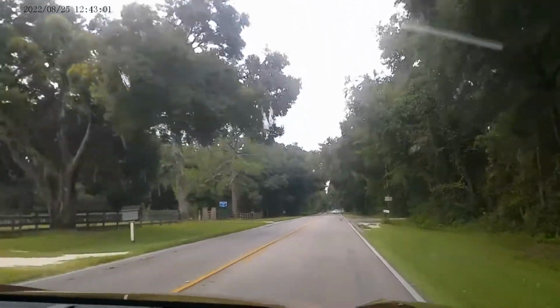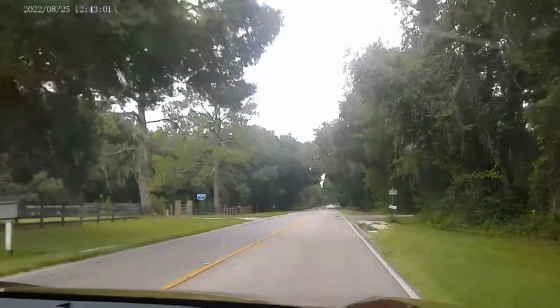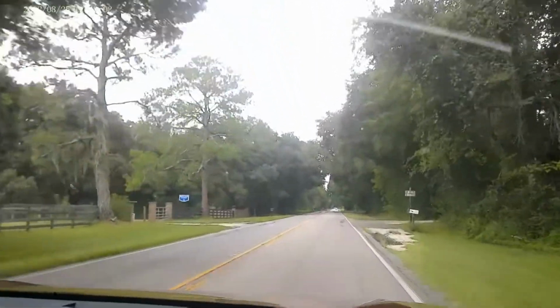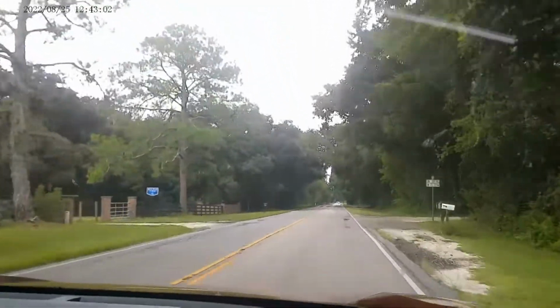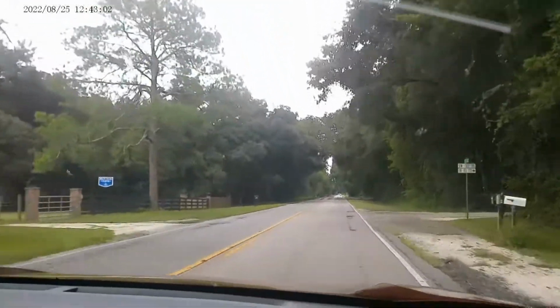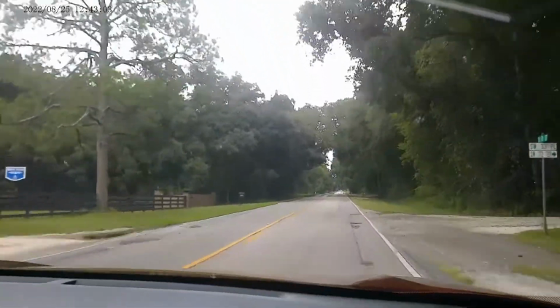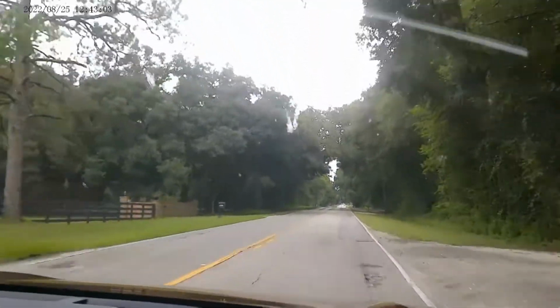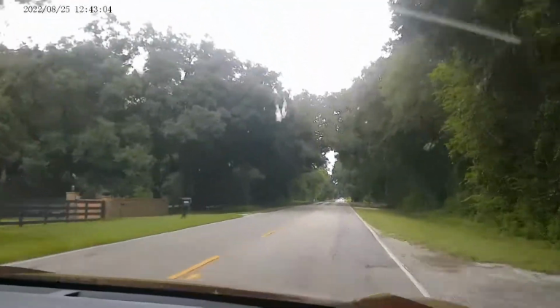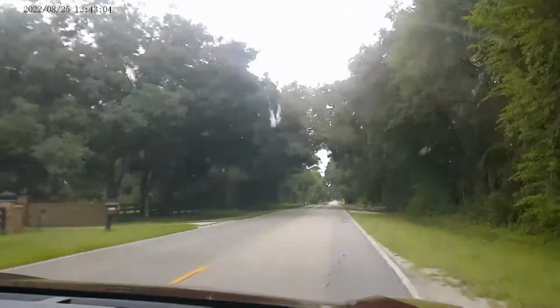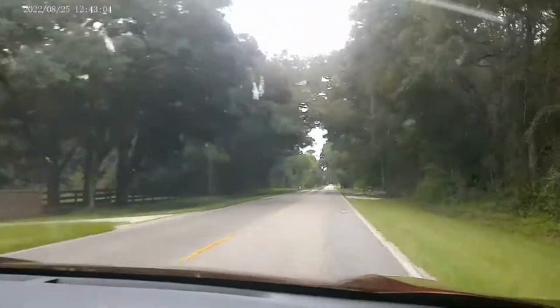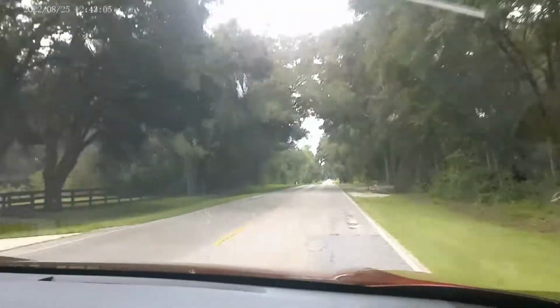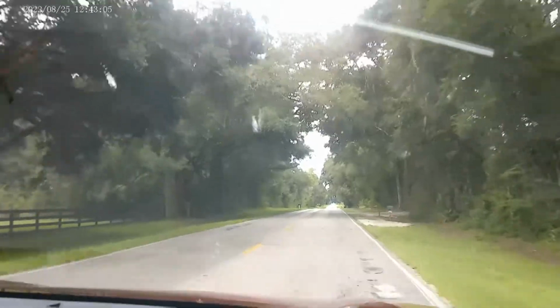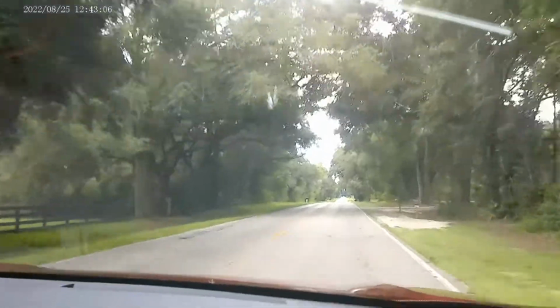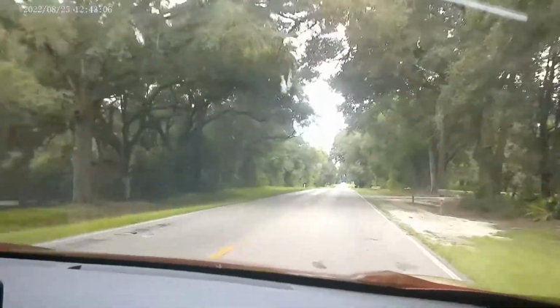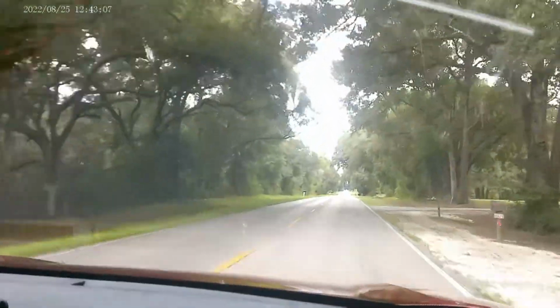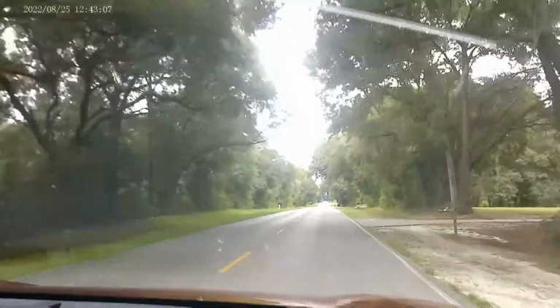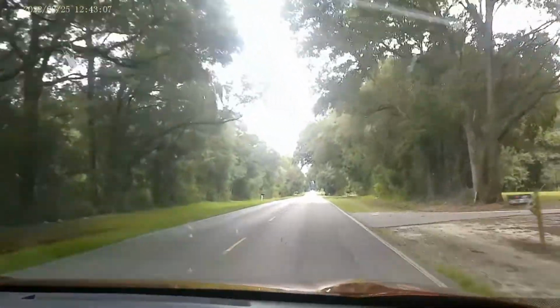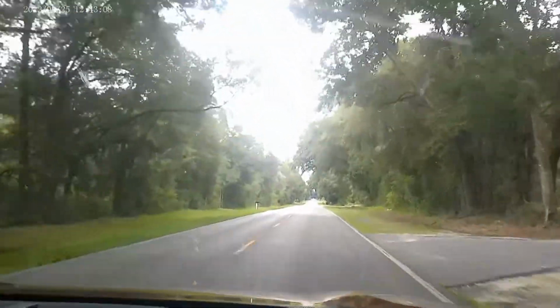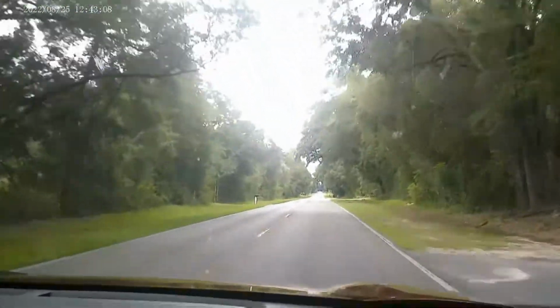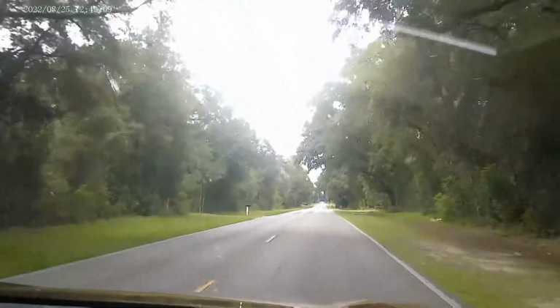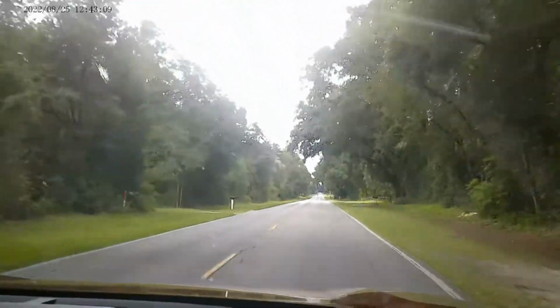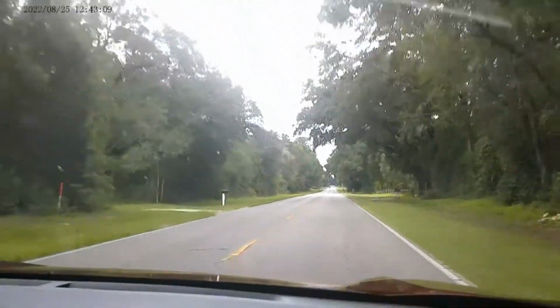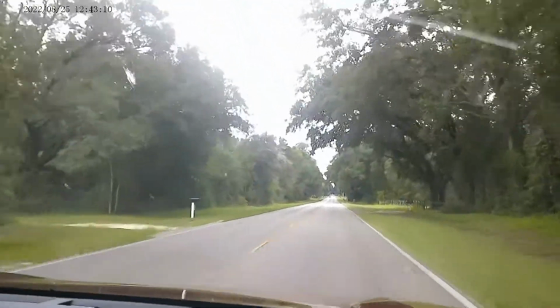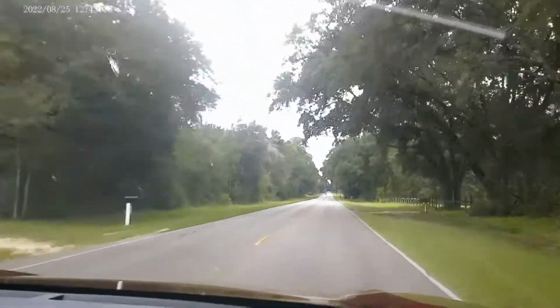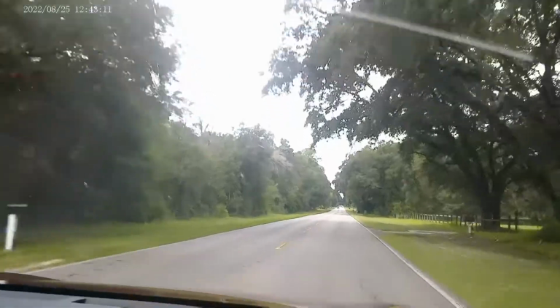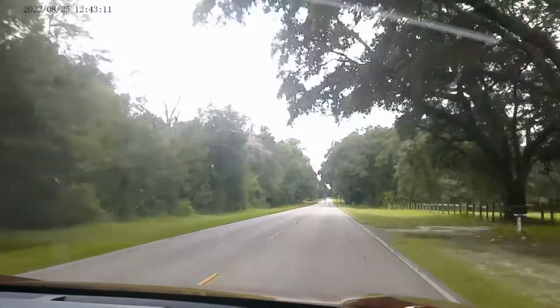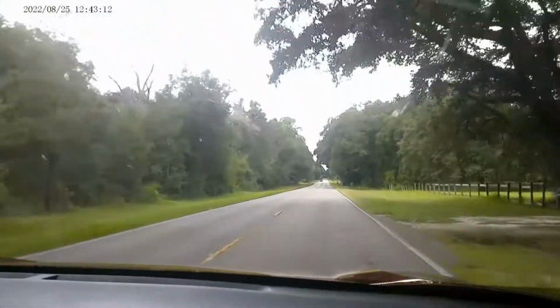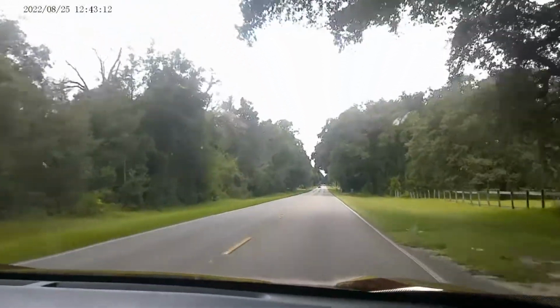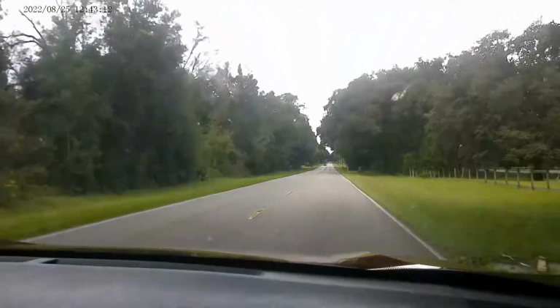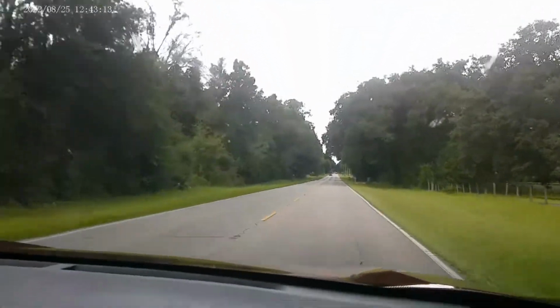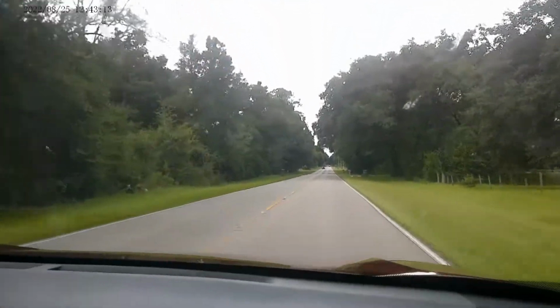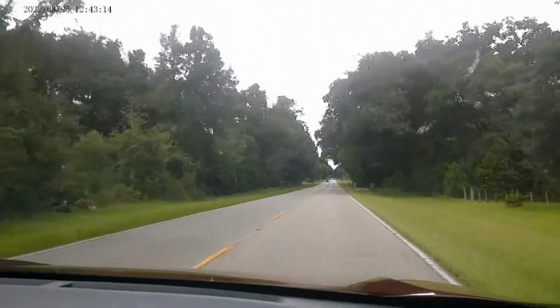We're keeping this rented out, thinking maybe one day we'll move back. A tenant left this month so we've got to go check it out and see if it's still in good shape.